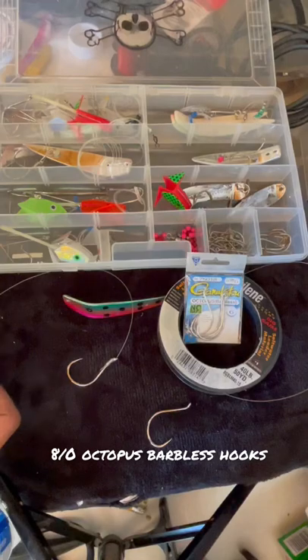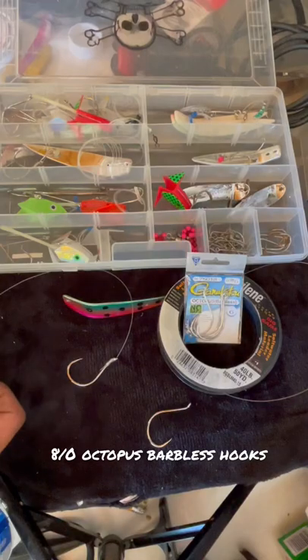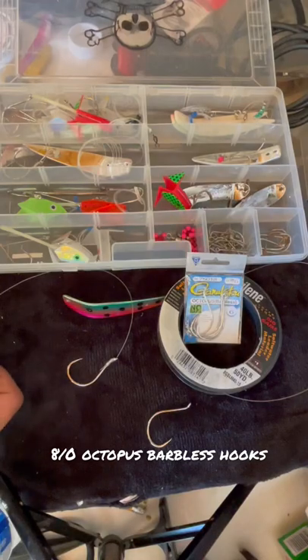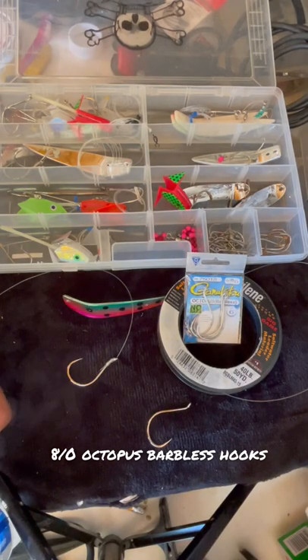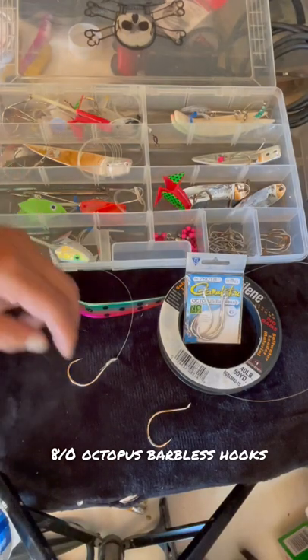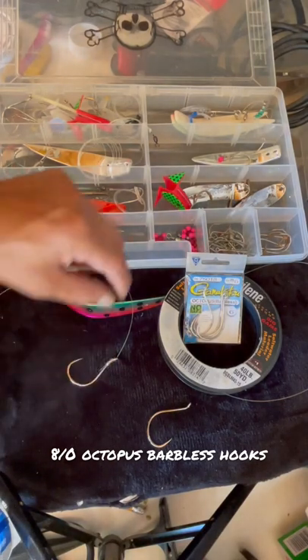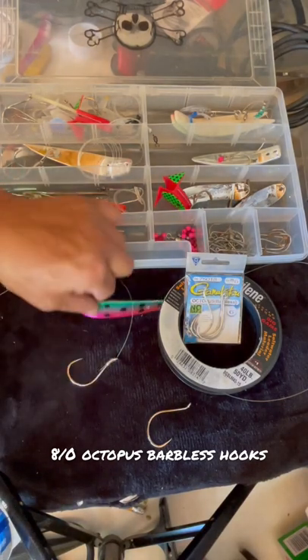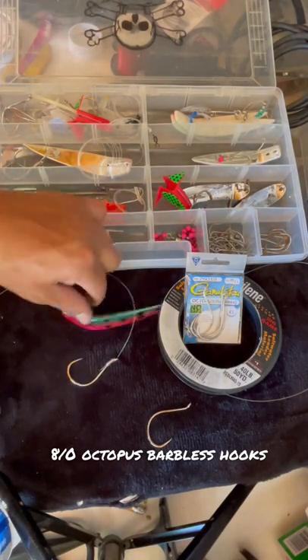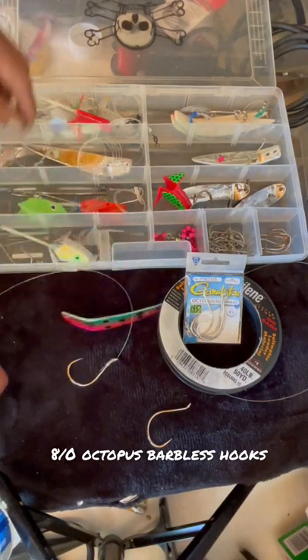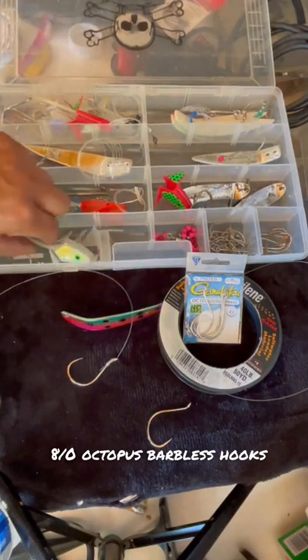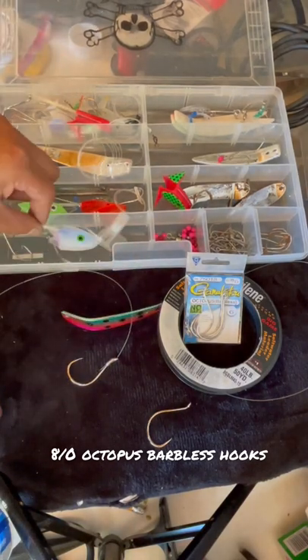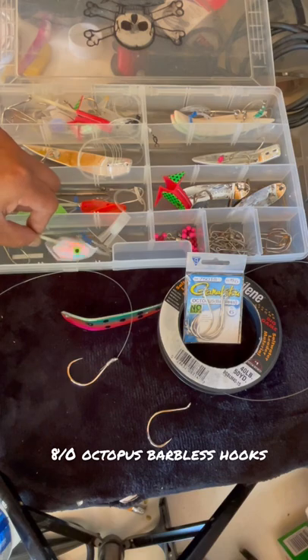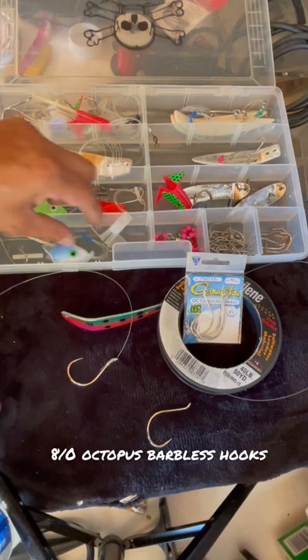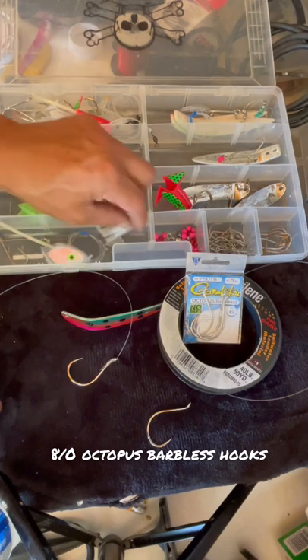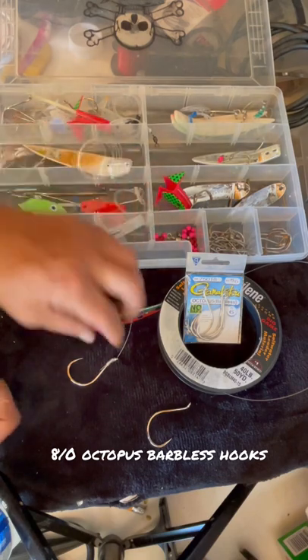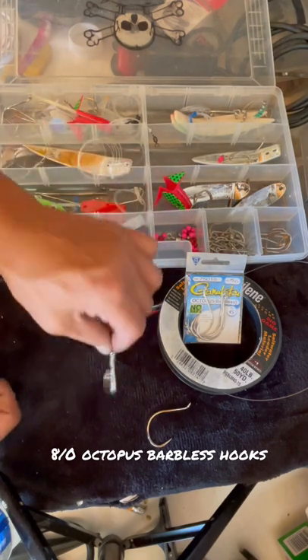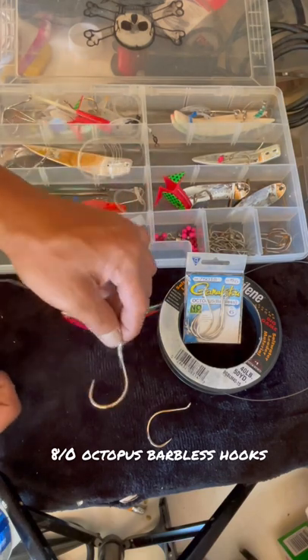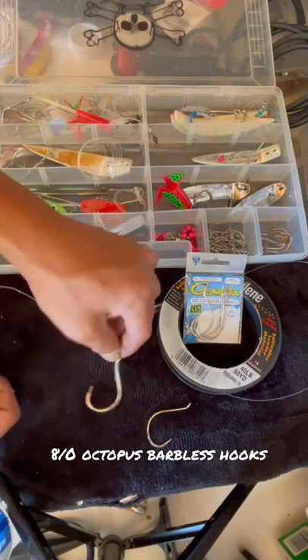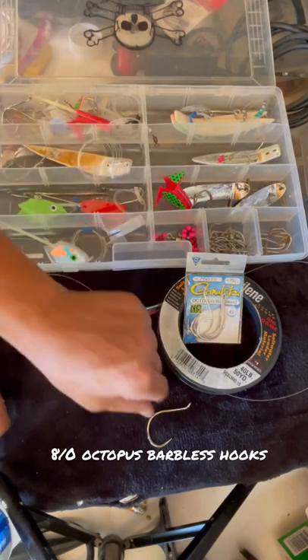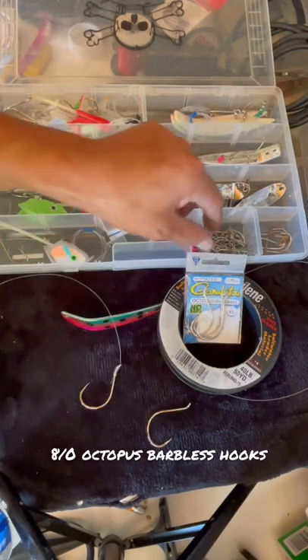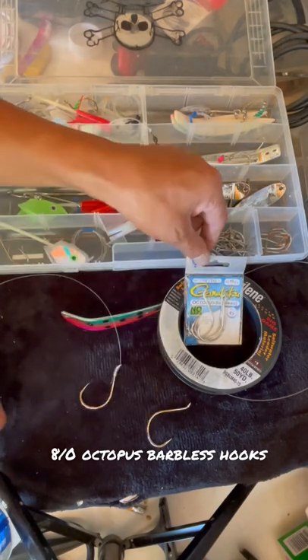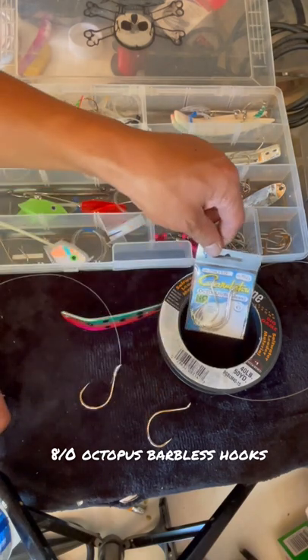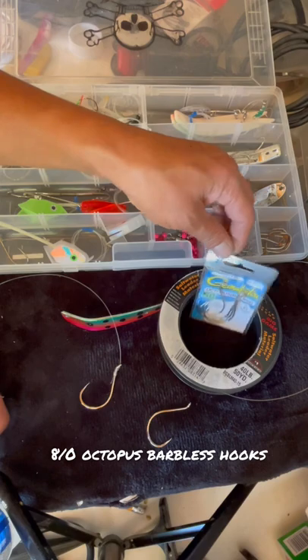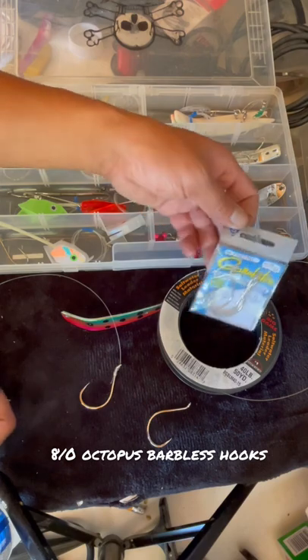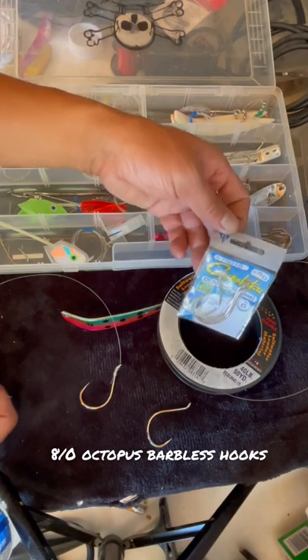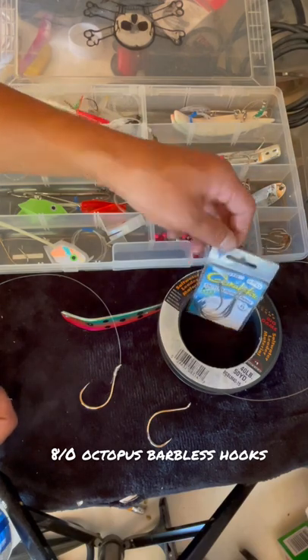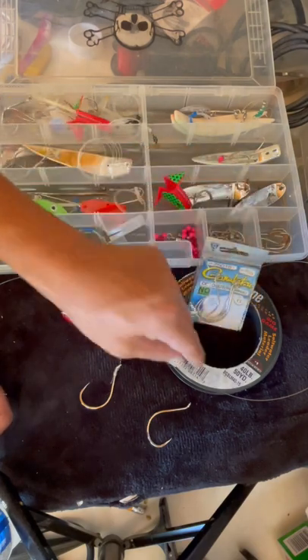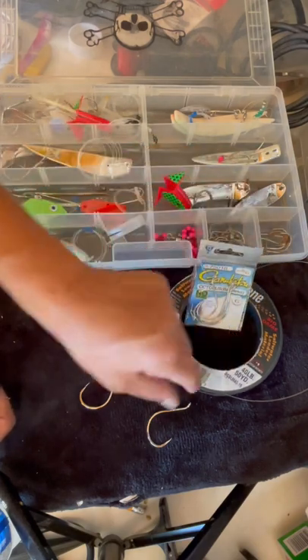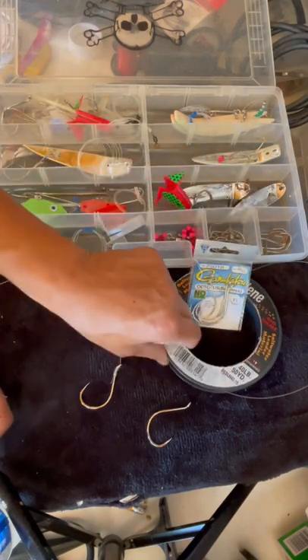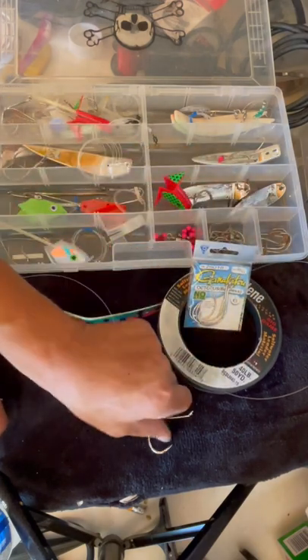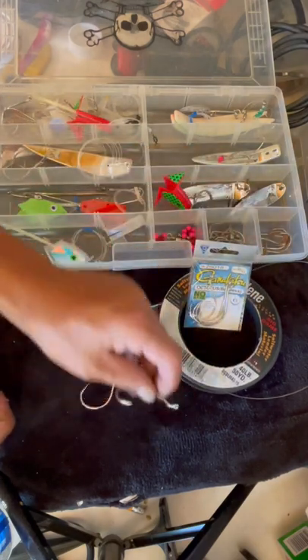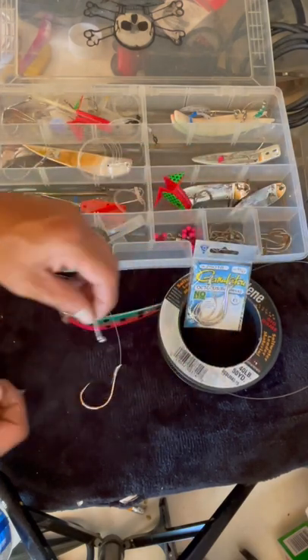I like to trick out my watermelon apexes and all my FBRs with the double hook setup. I've got an 8-aught Octopus Barbalist on 40 pound big game.